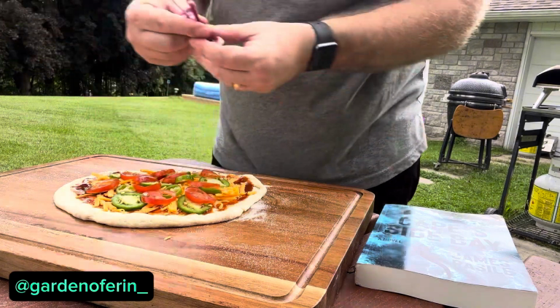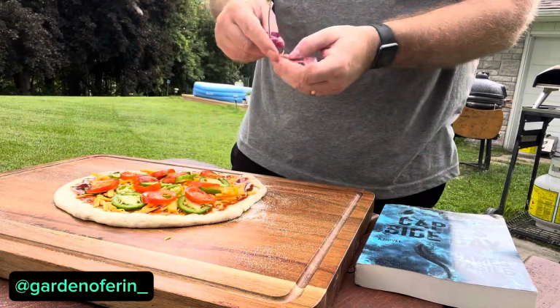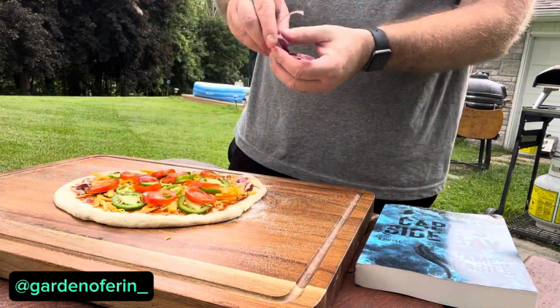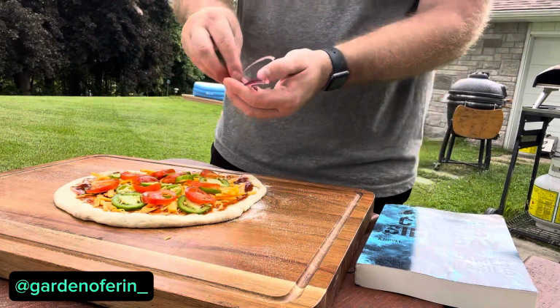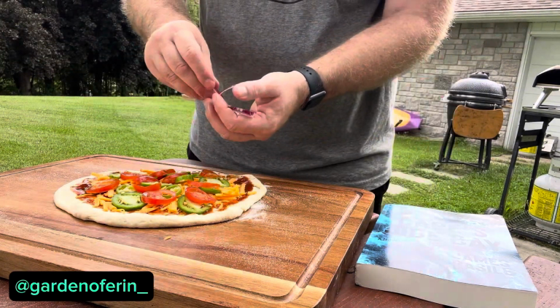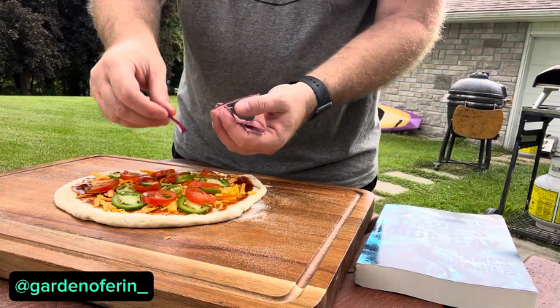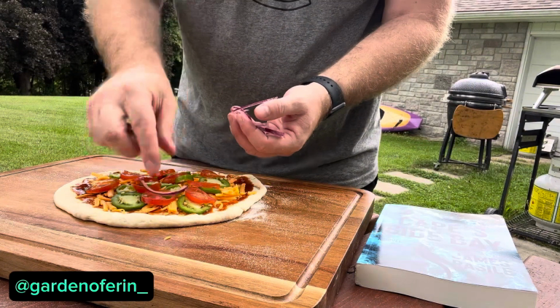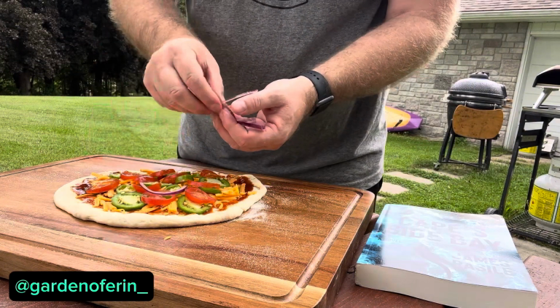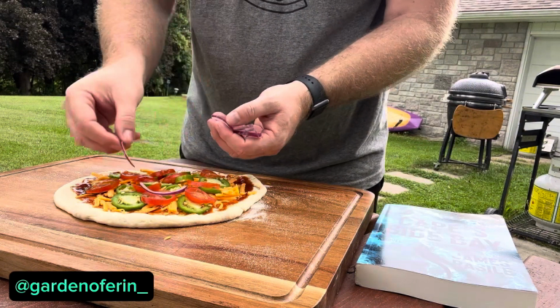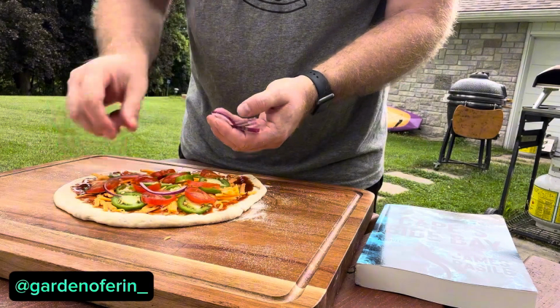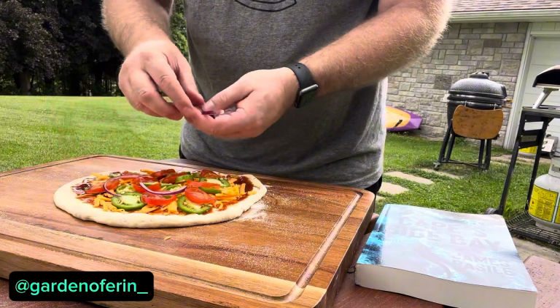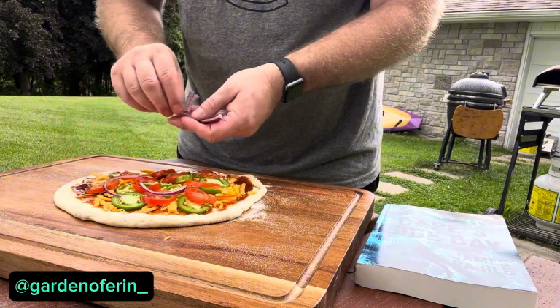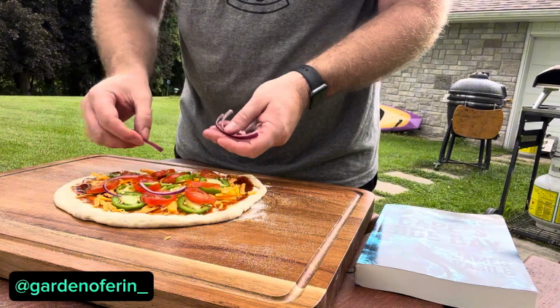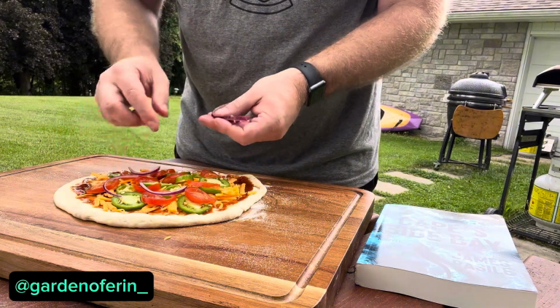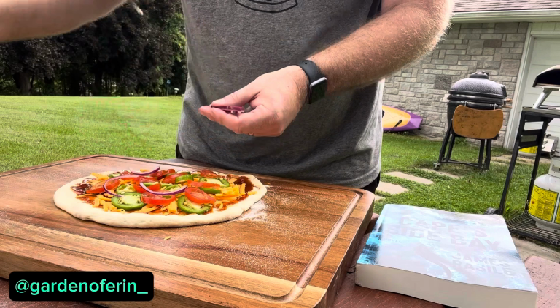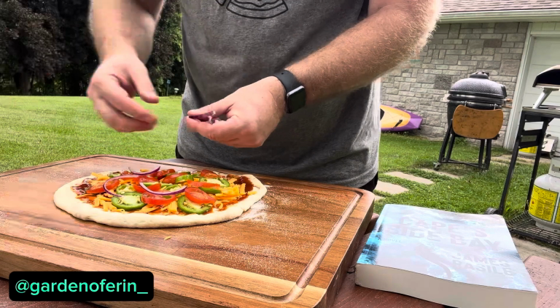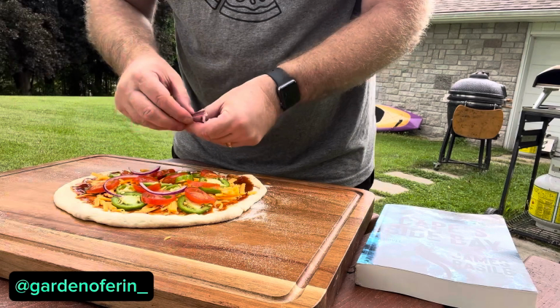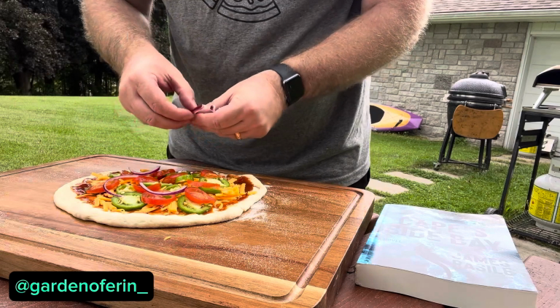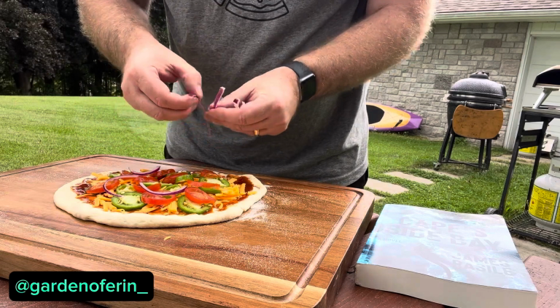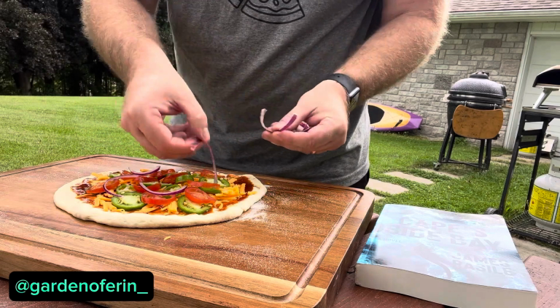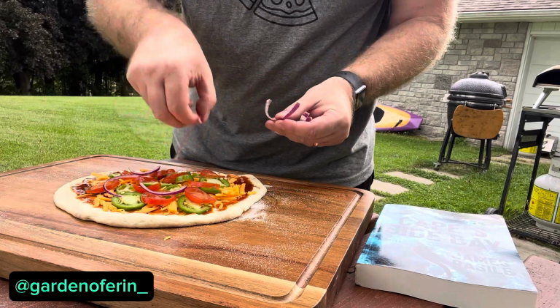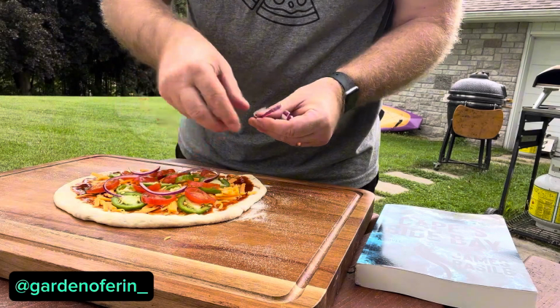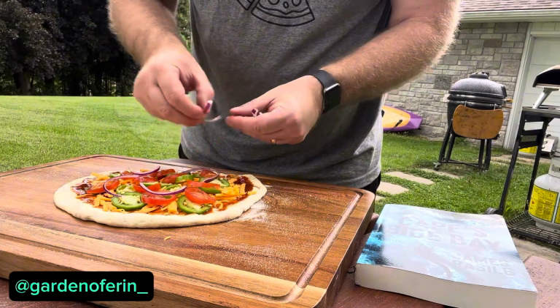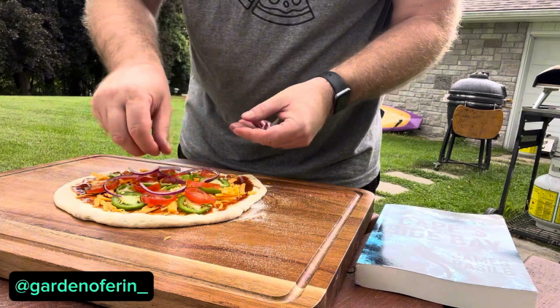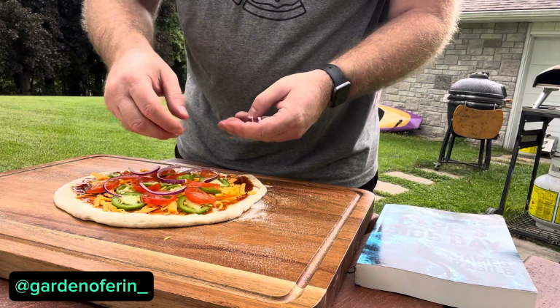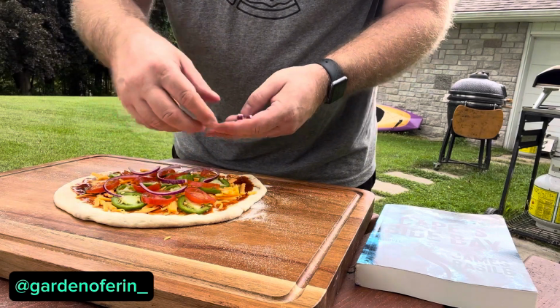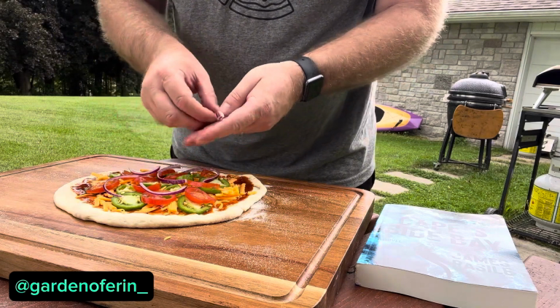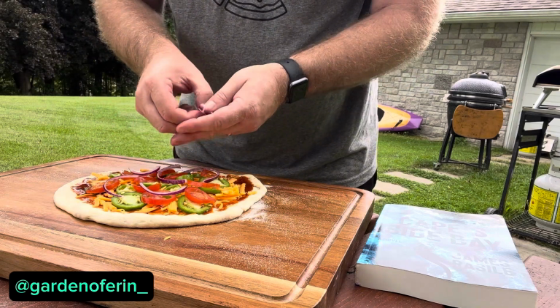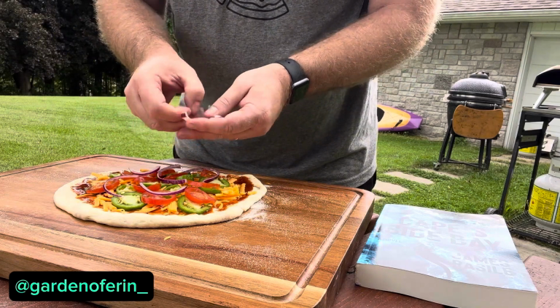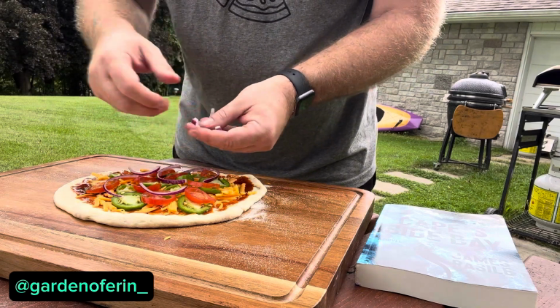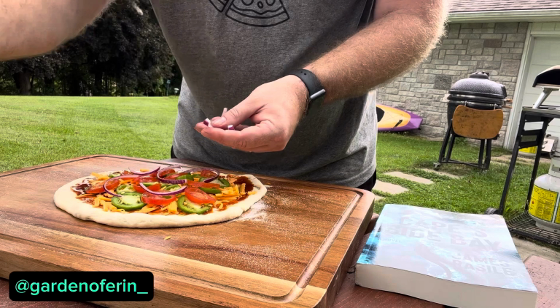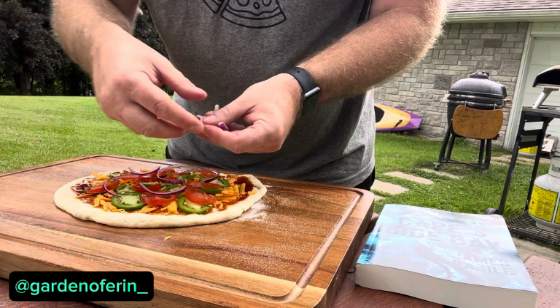Red onion — from the garden, you guessed it. Follow Garden of Erin on Instagram. Check it out — homegrown garden.